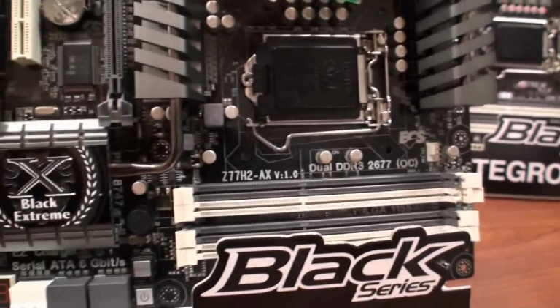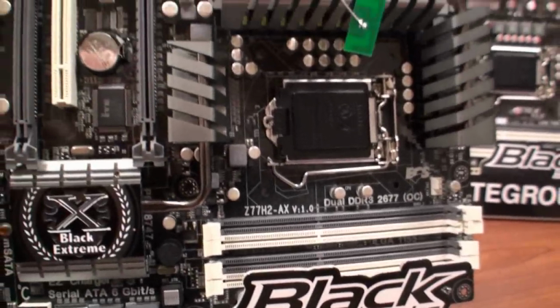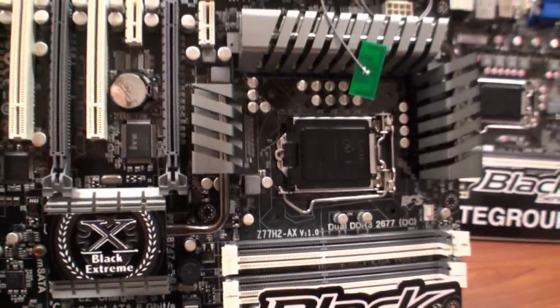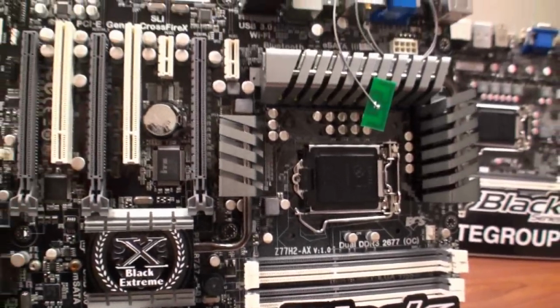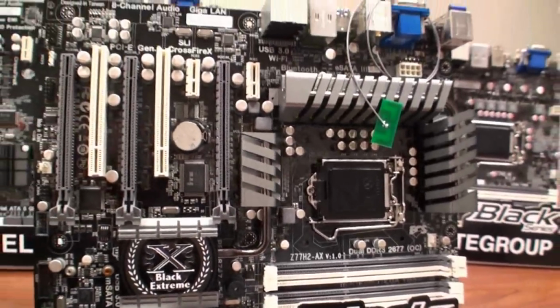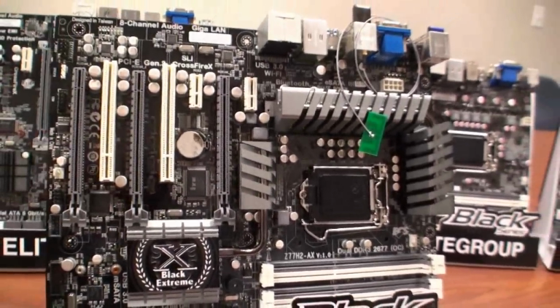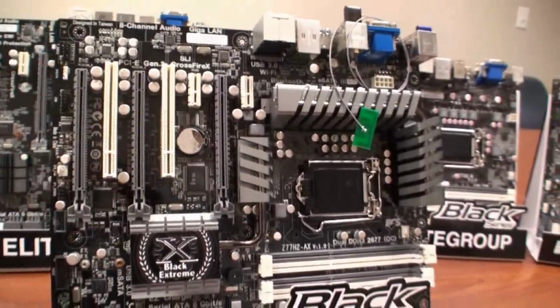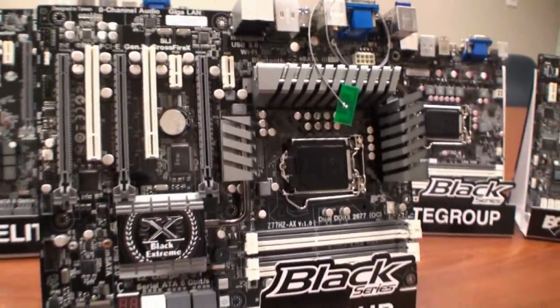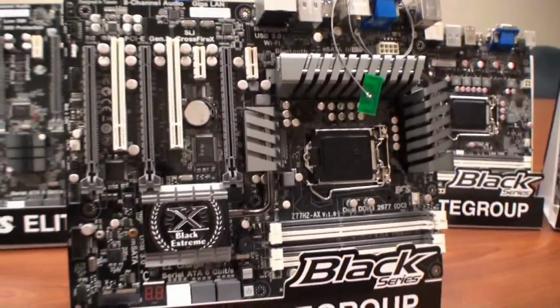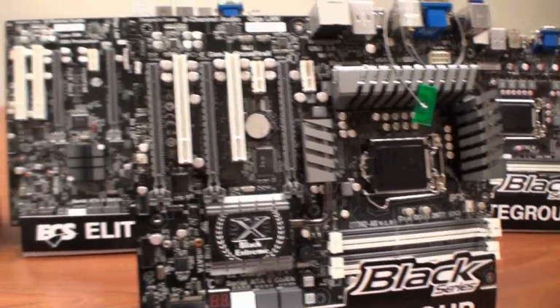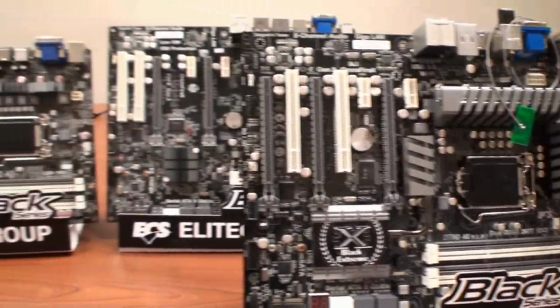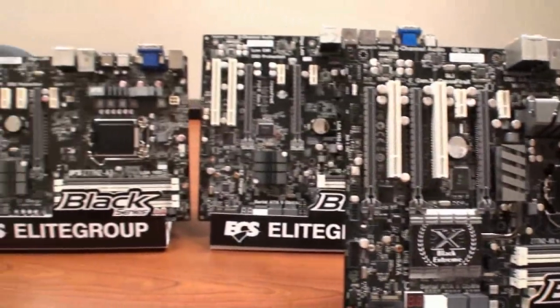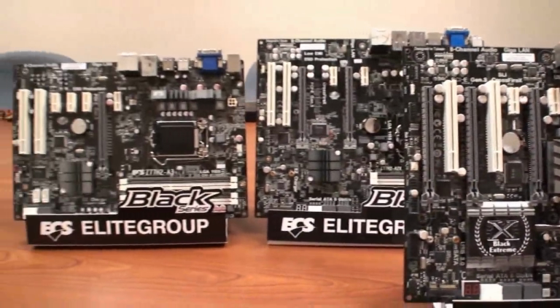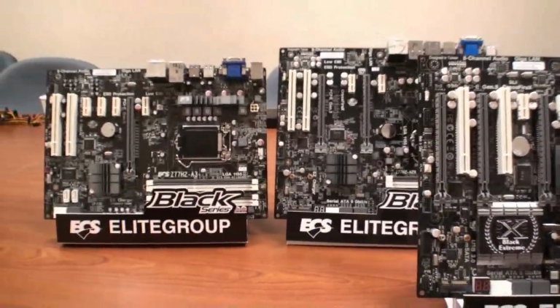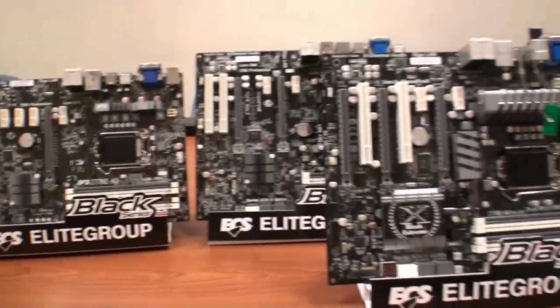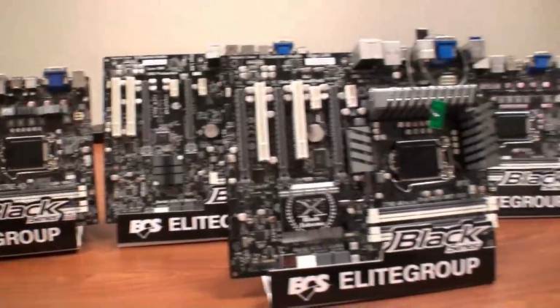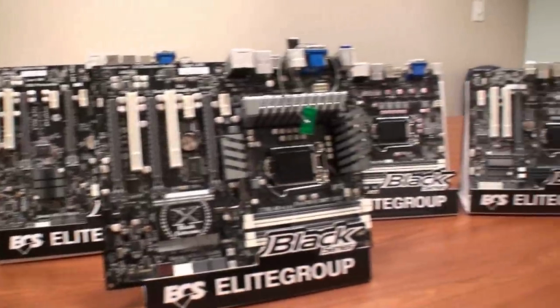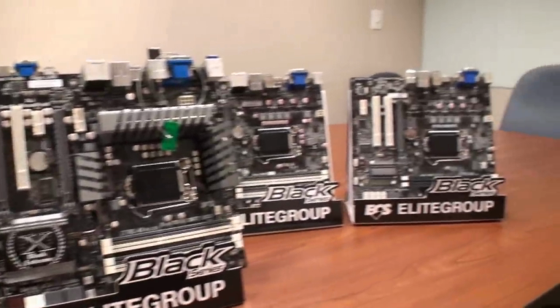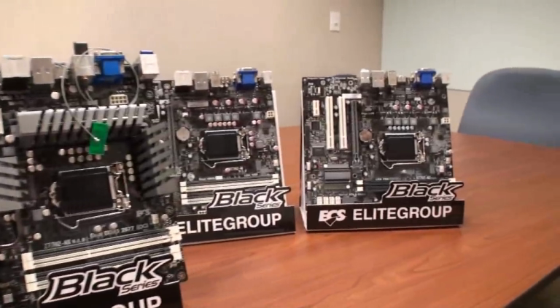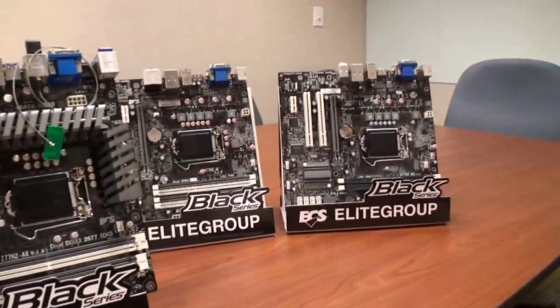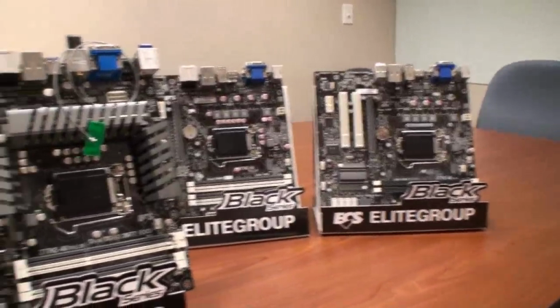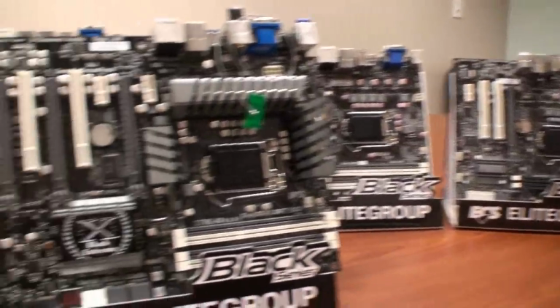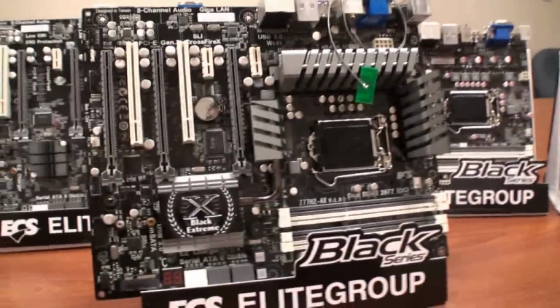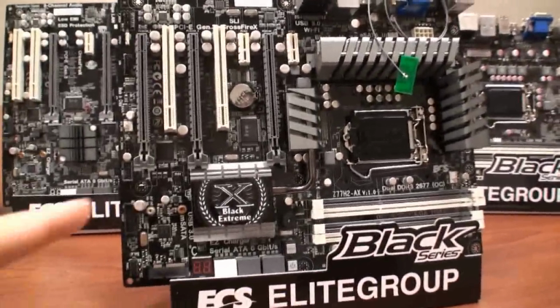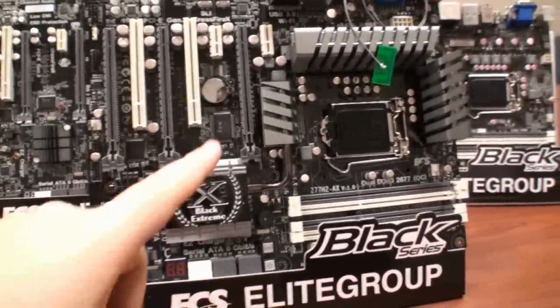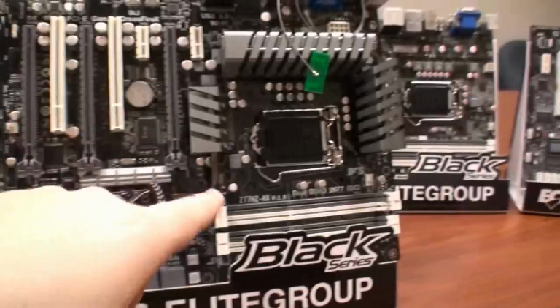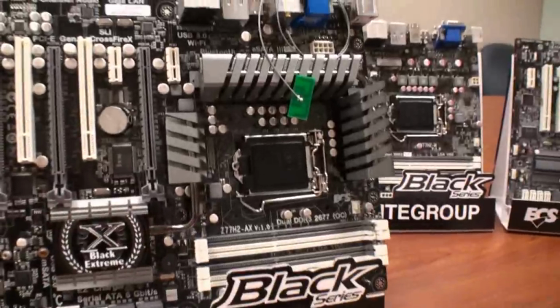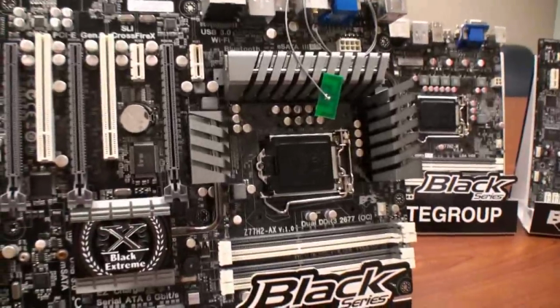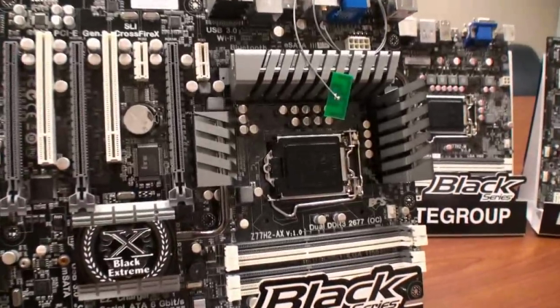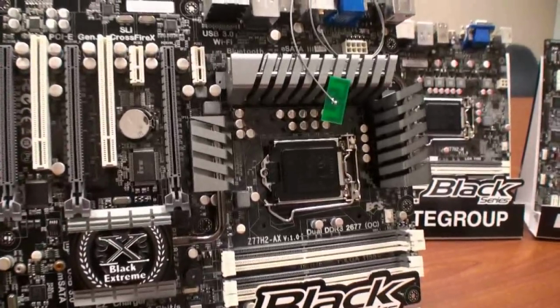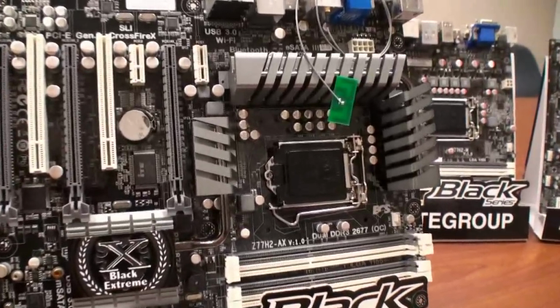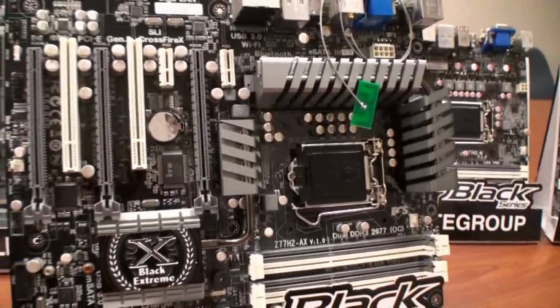So this has been your quick look at the range of ECS Ivy Bridge motherboards that are coming out soon, and namely the Z77H2AX.